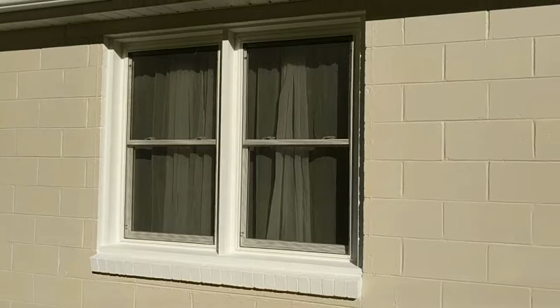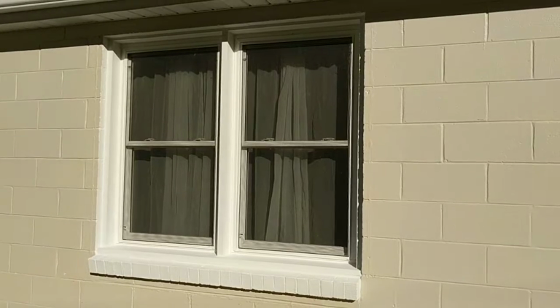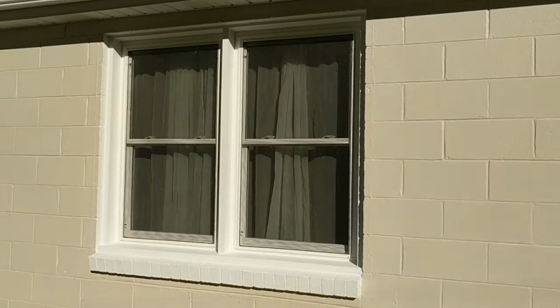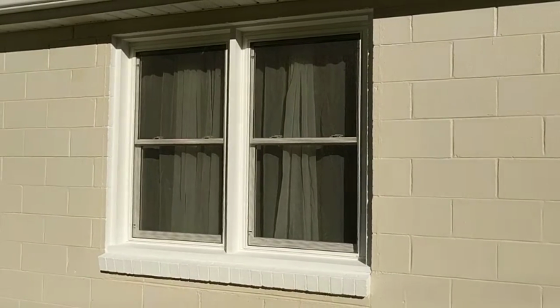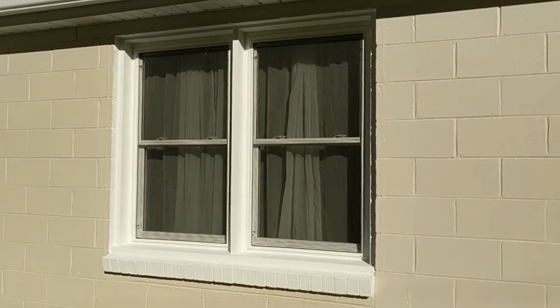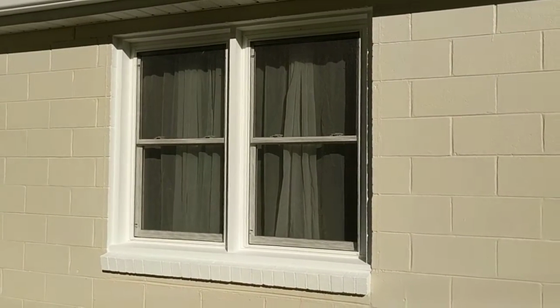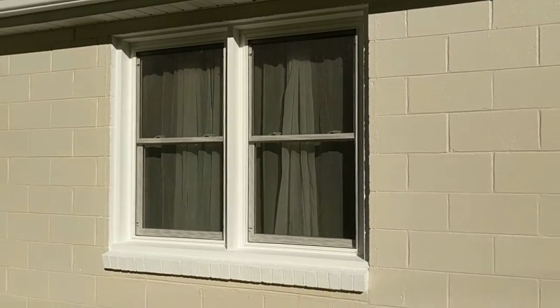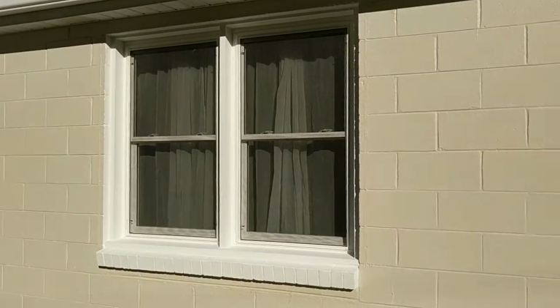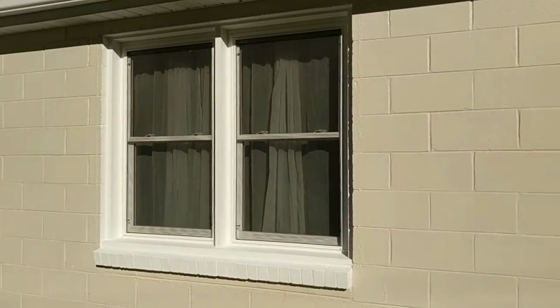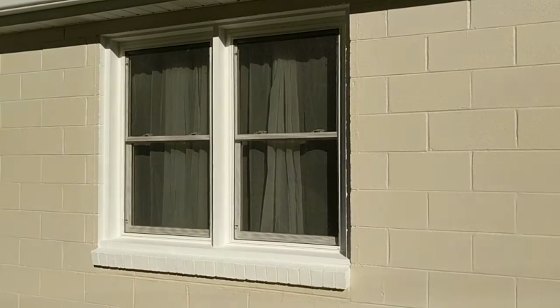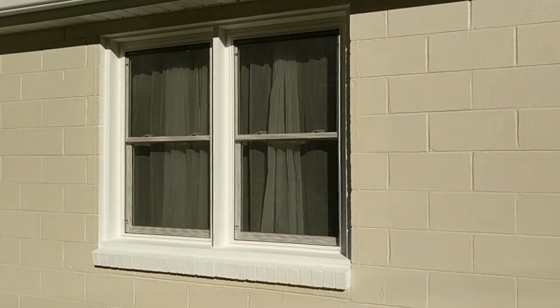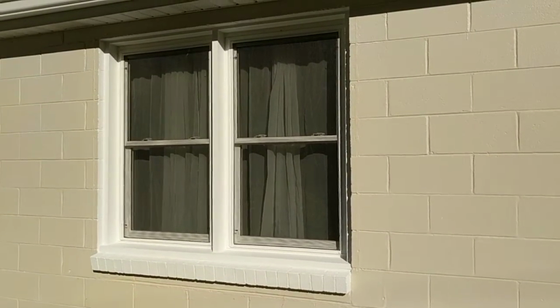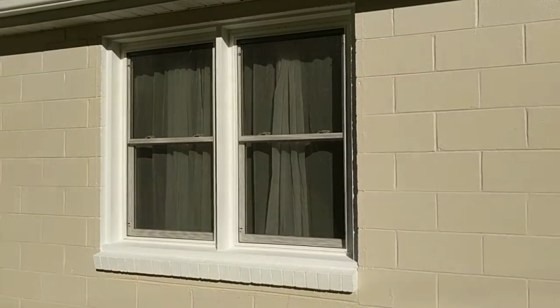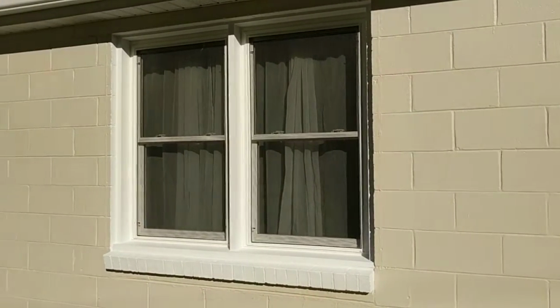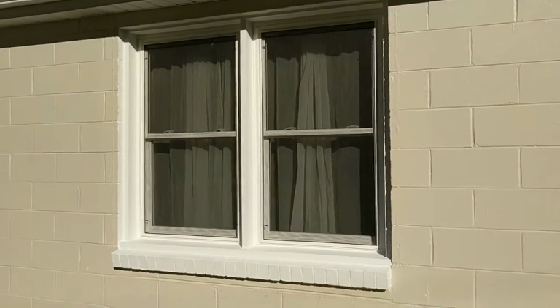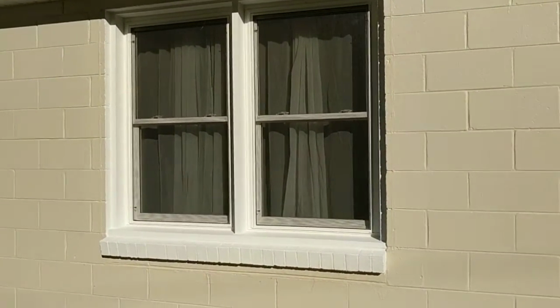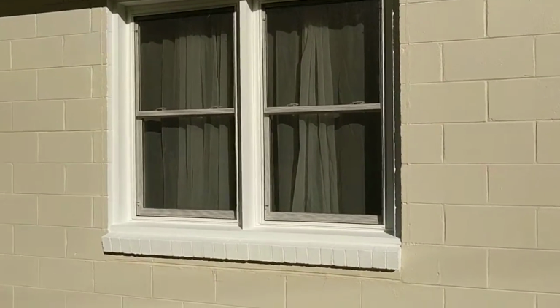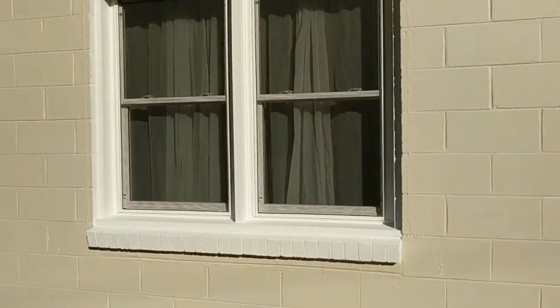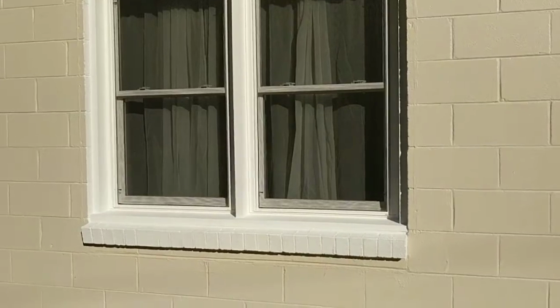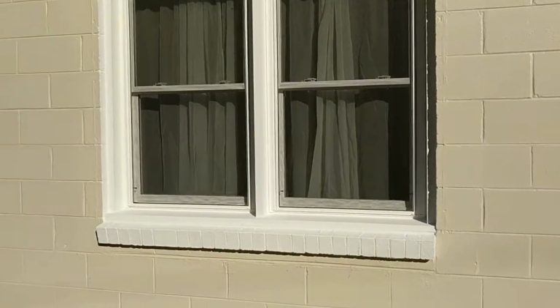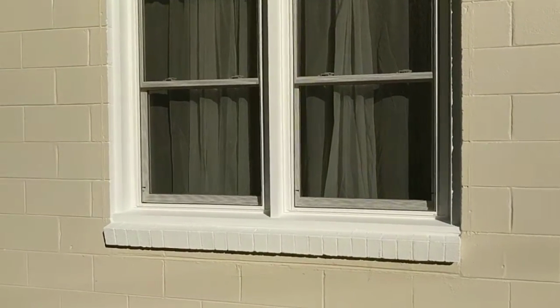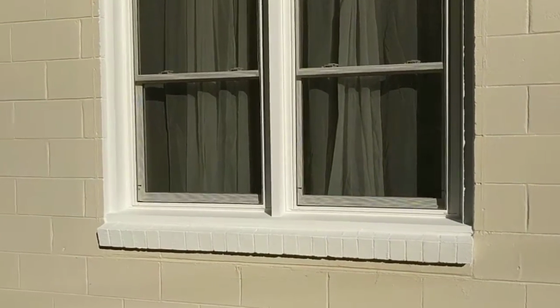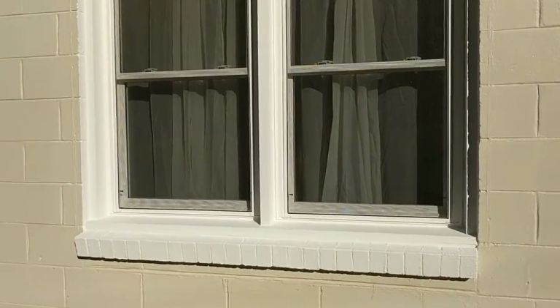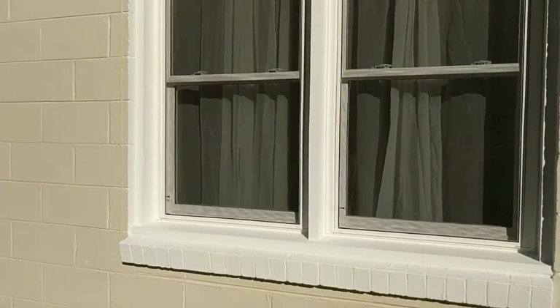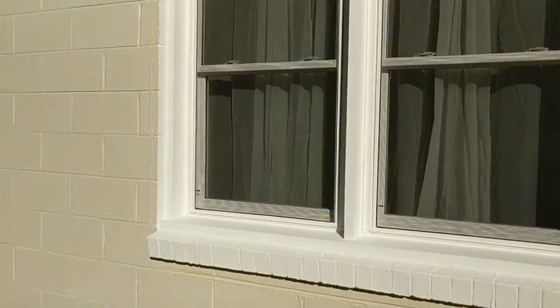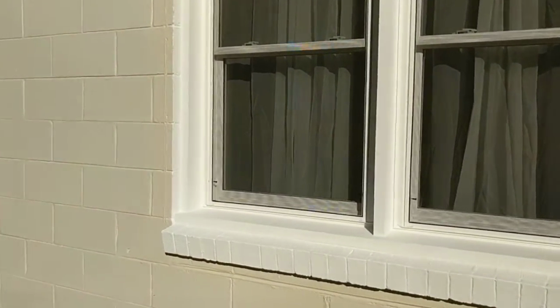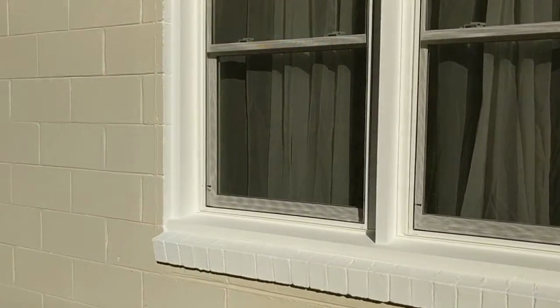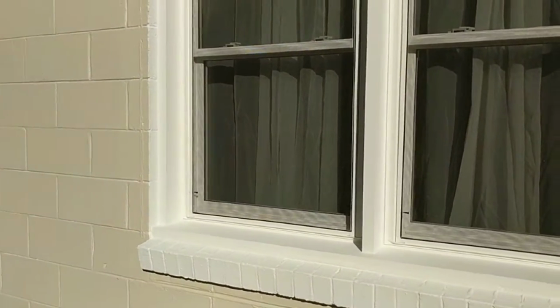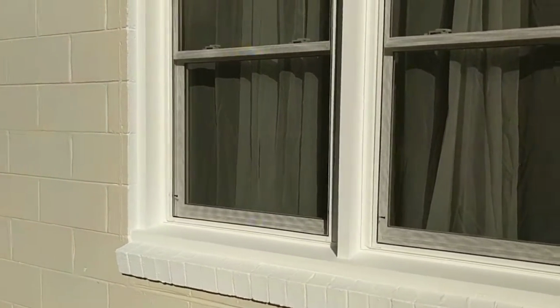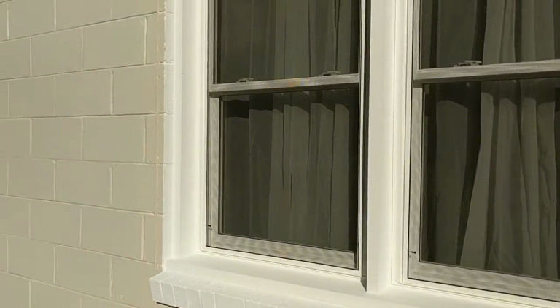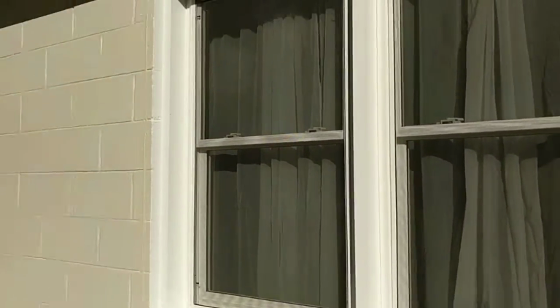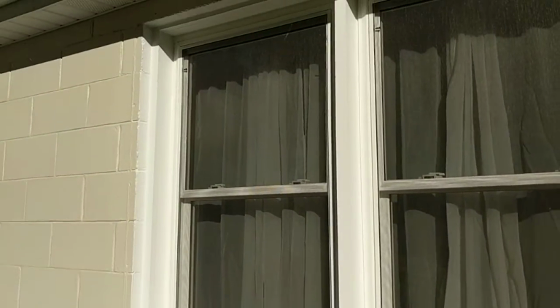Hey, this is Chris — Liacris Computers, Liacris Construction, Liacris Whatever. I want to show you the window project I finished up here at the building I'm working at in Clarksville.